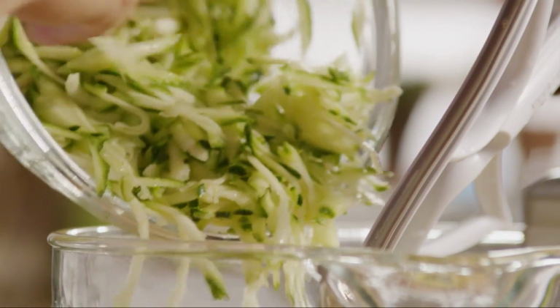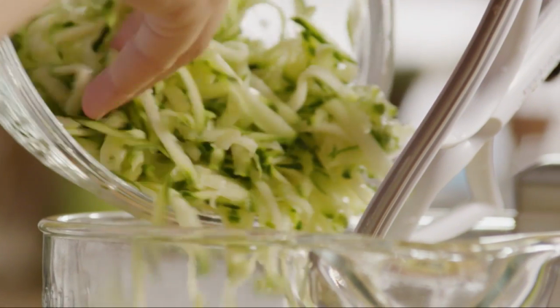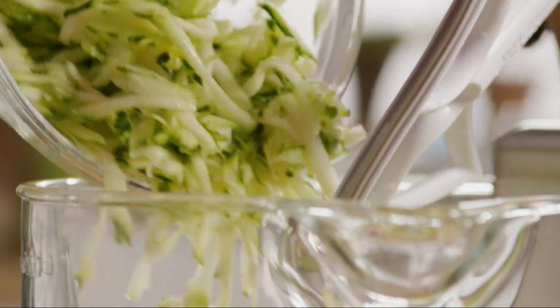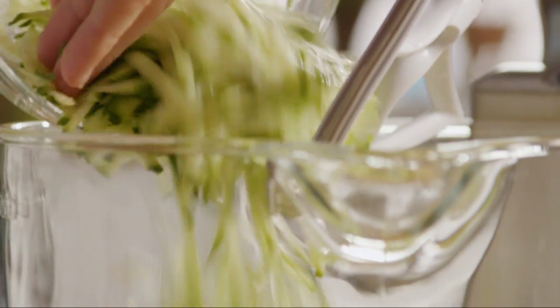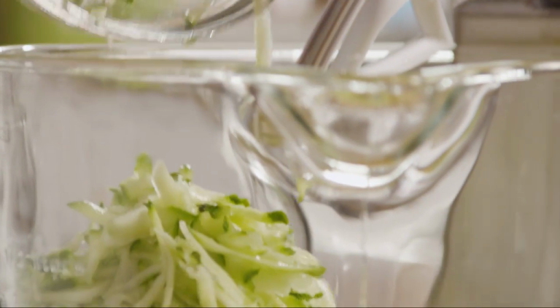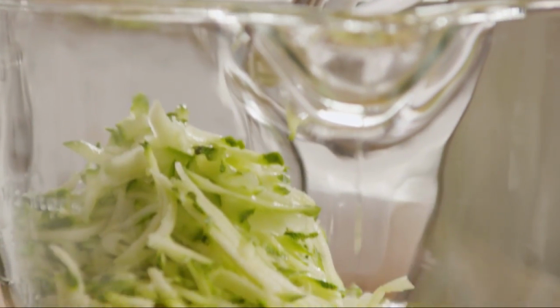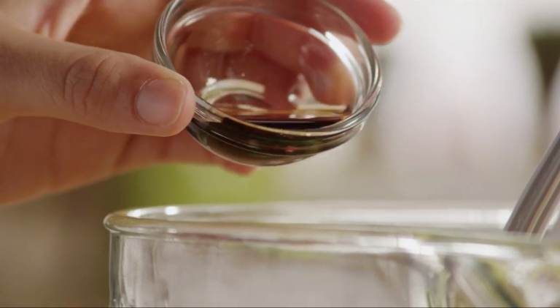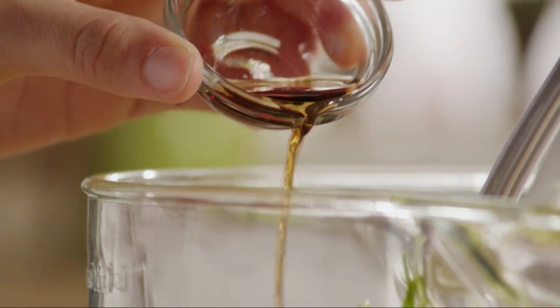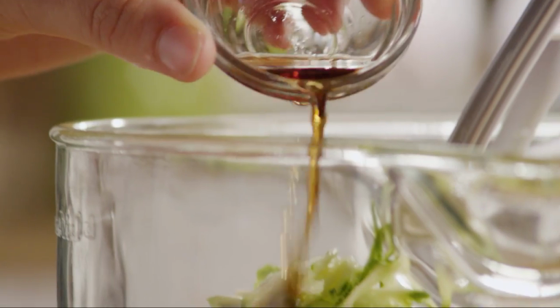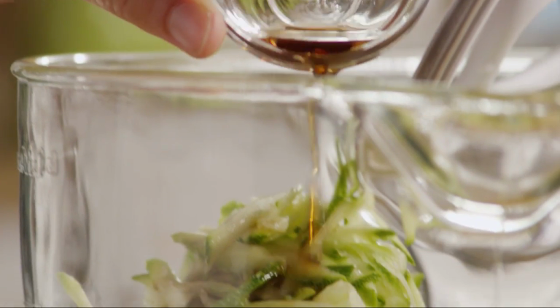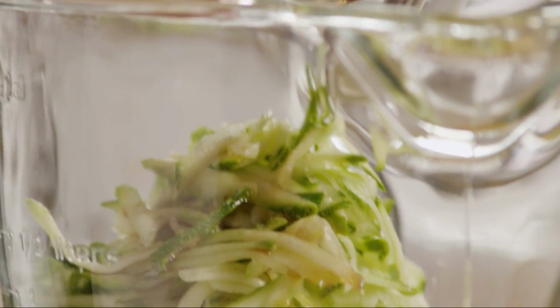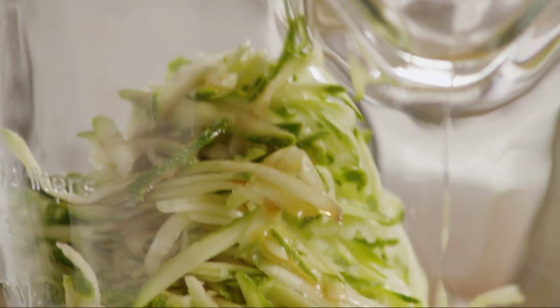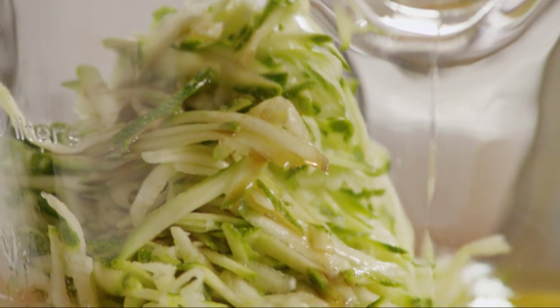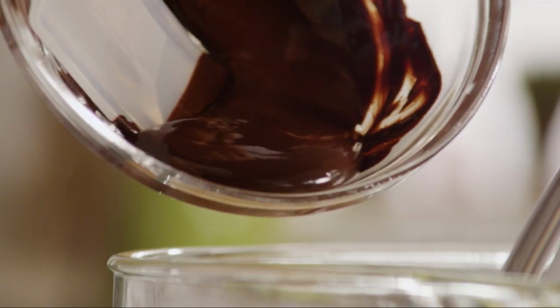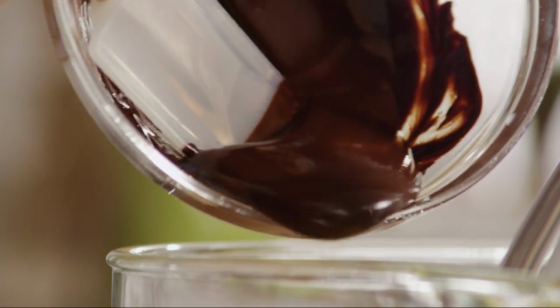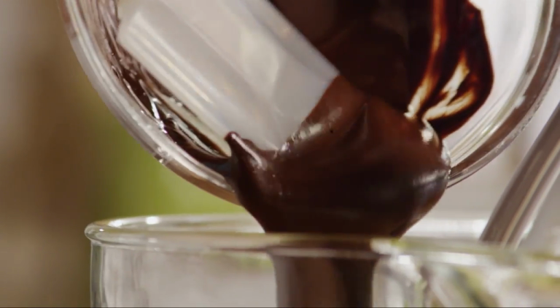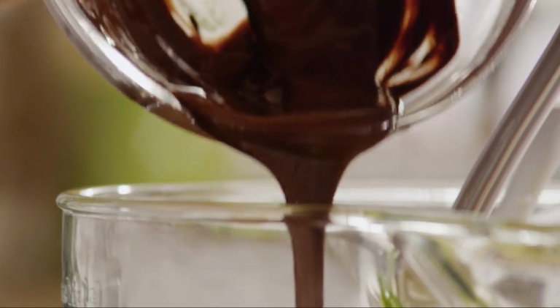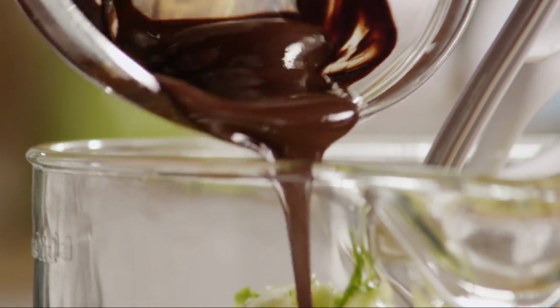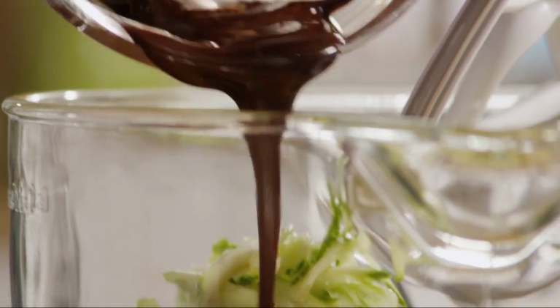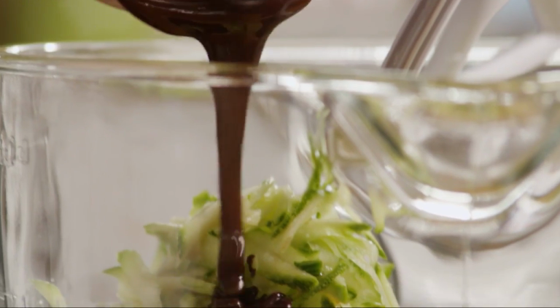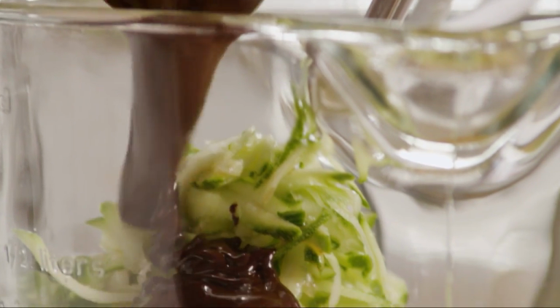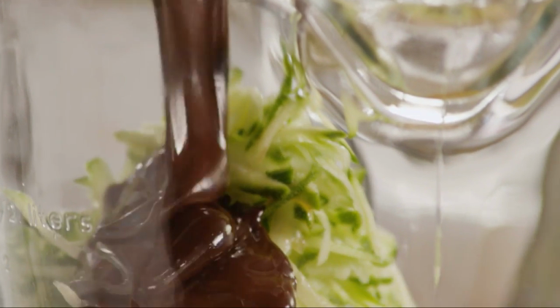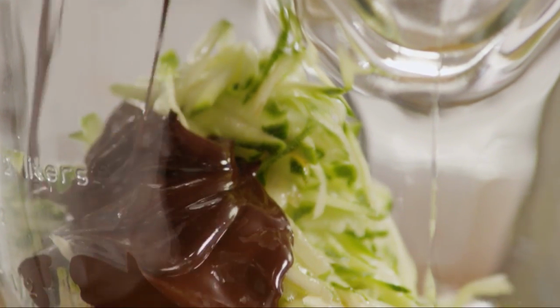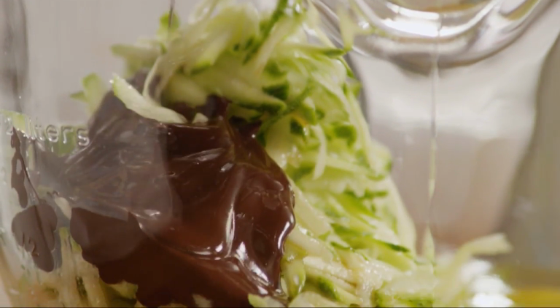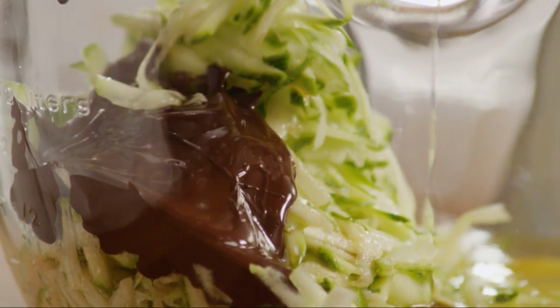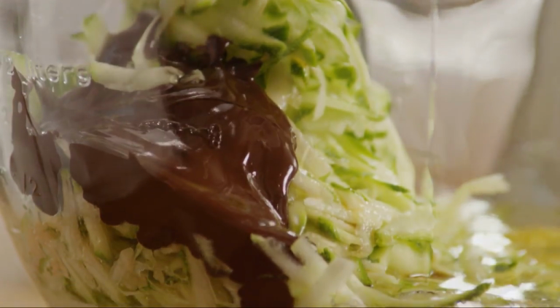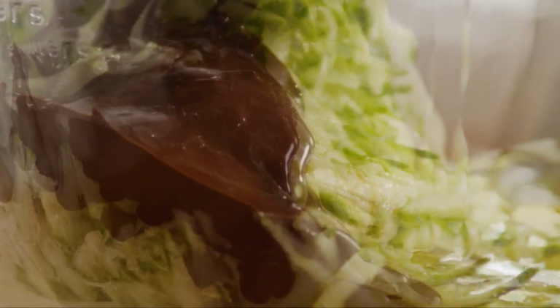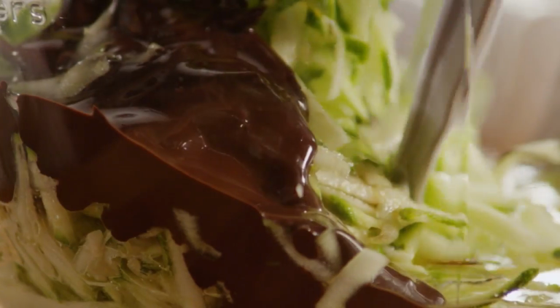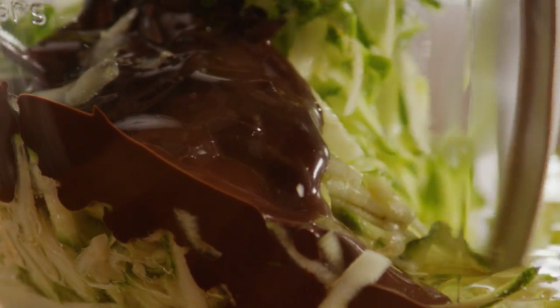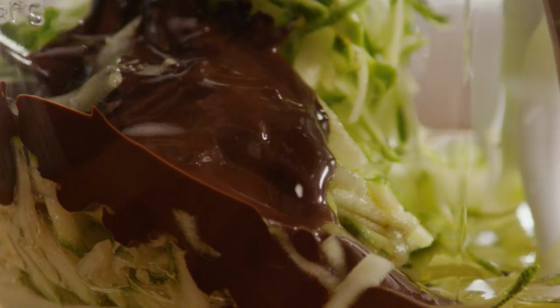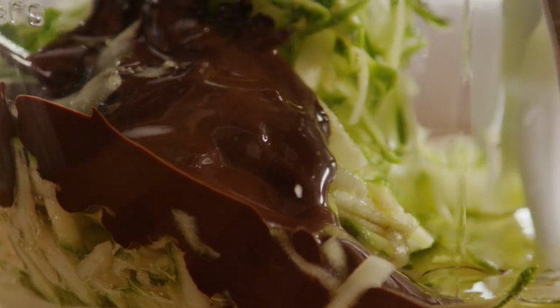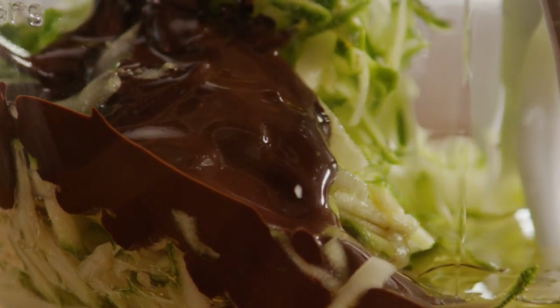Add a teaspoon of vanilla extract and the melted chocolate. Mix the ingredients until they're well blended.